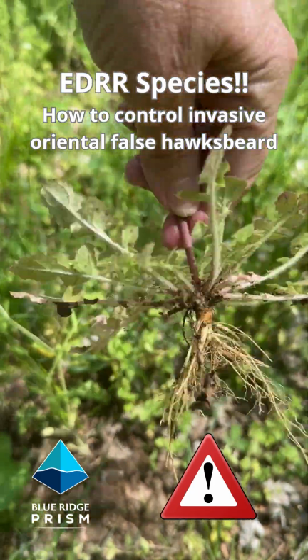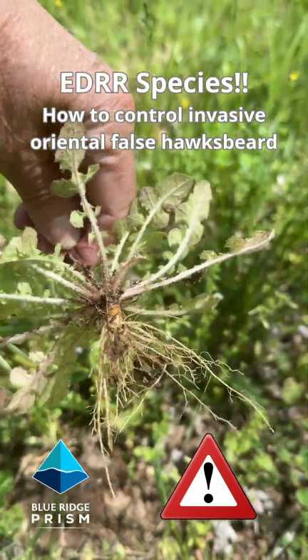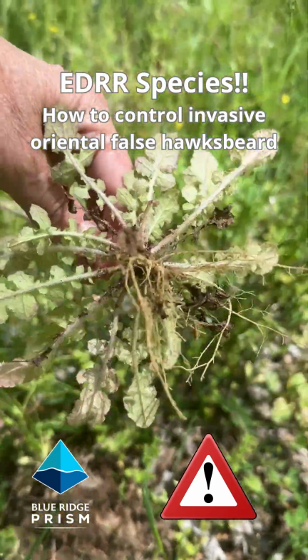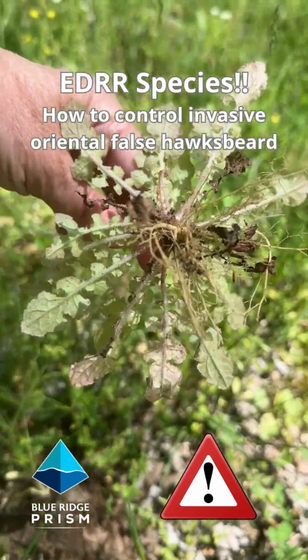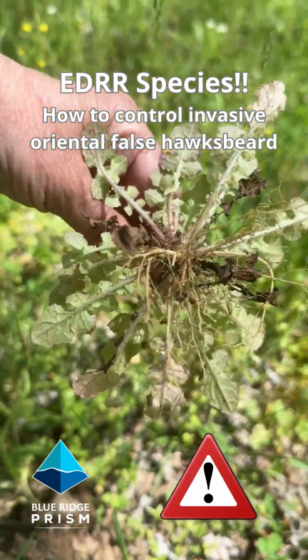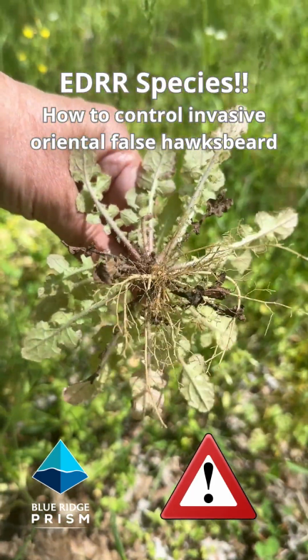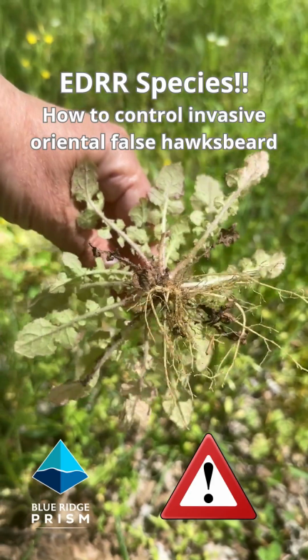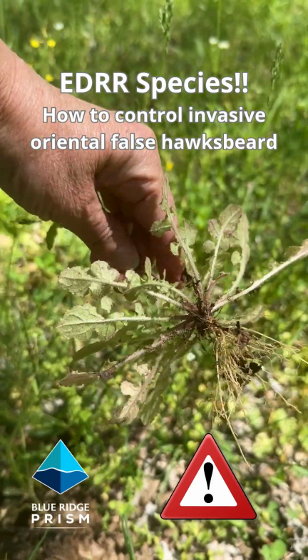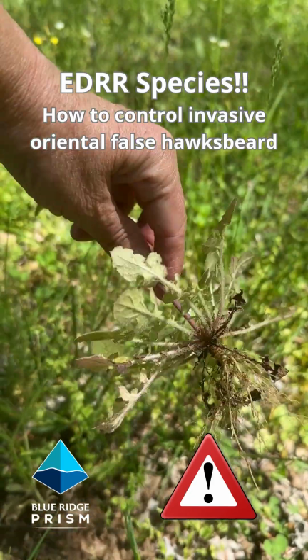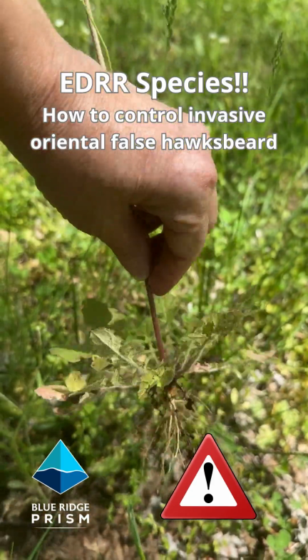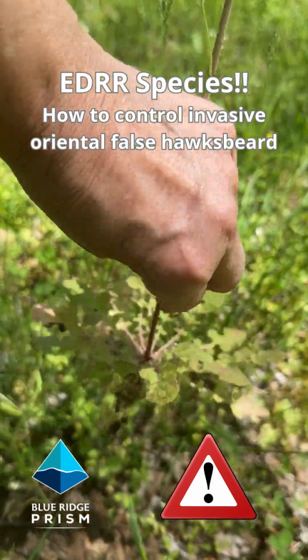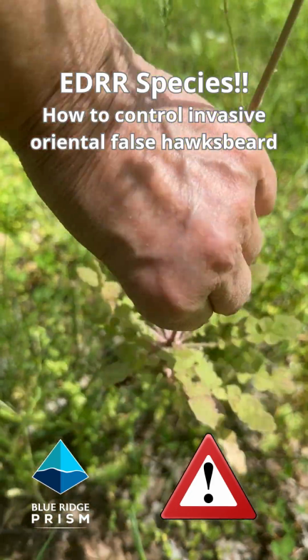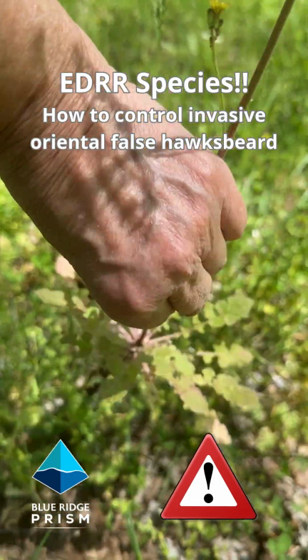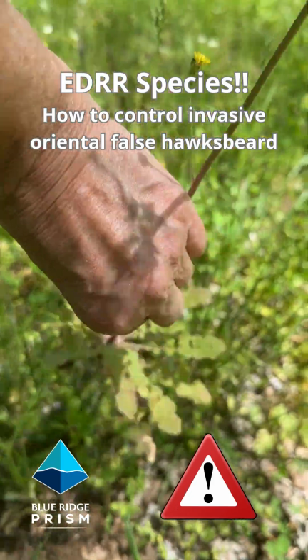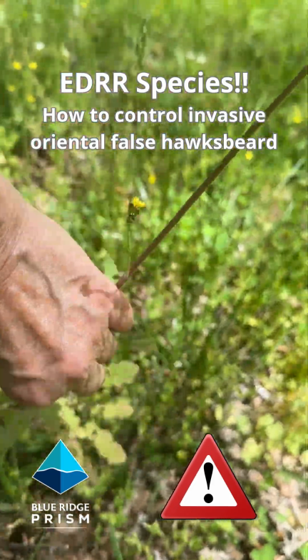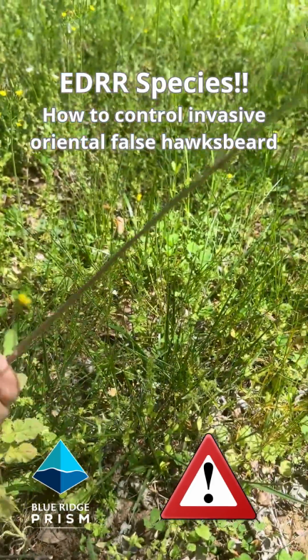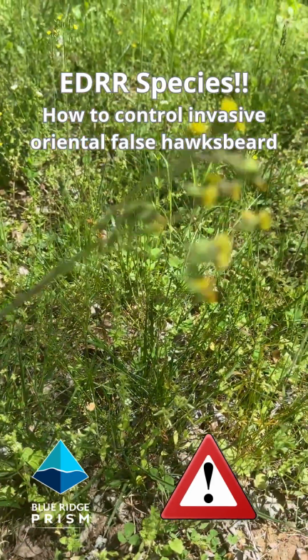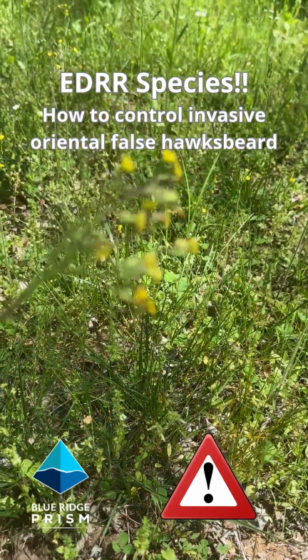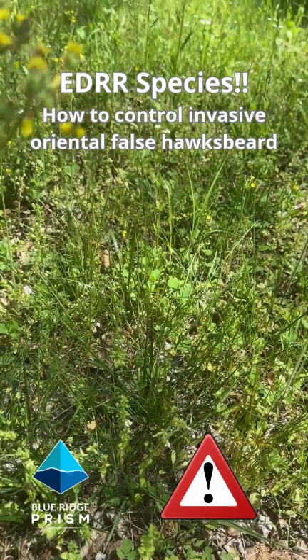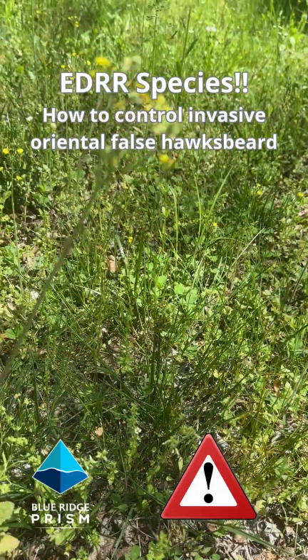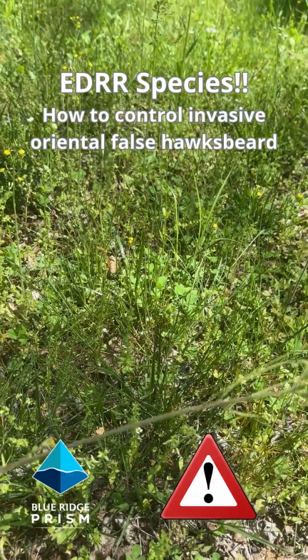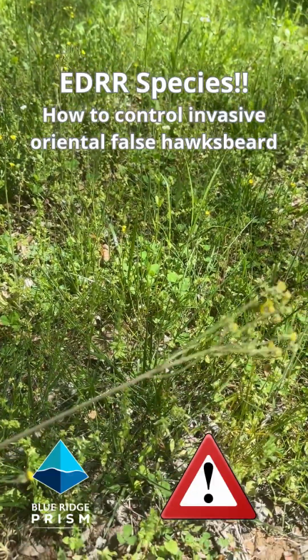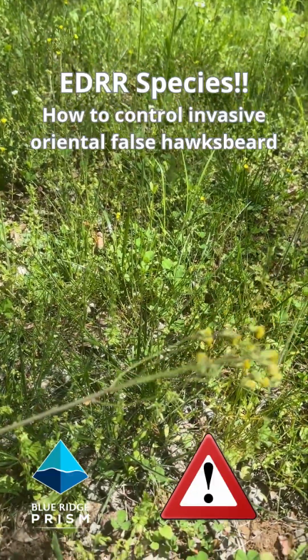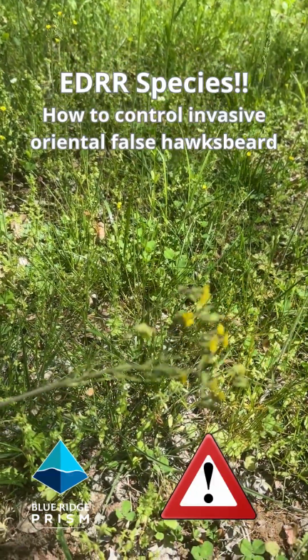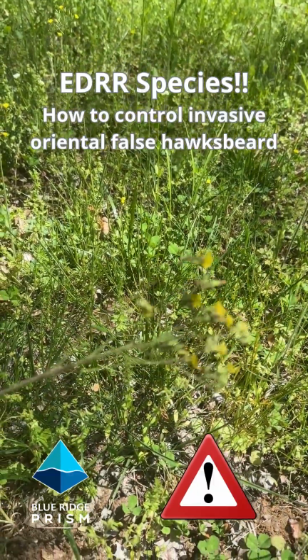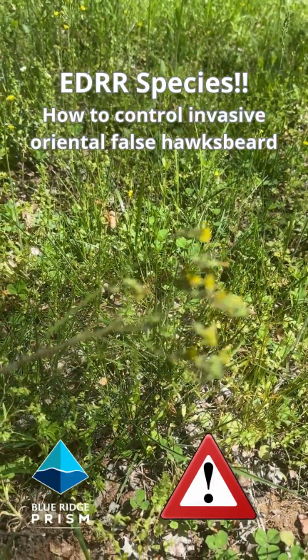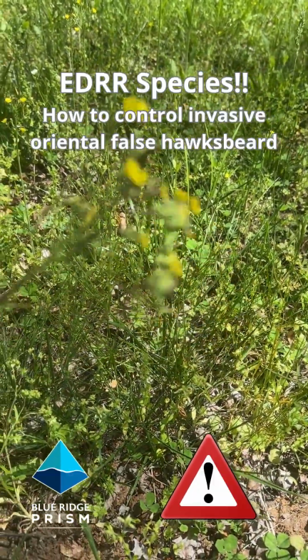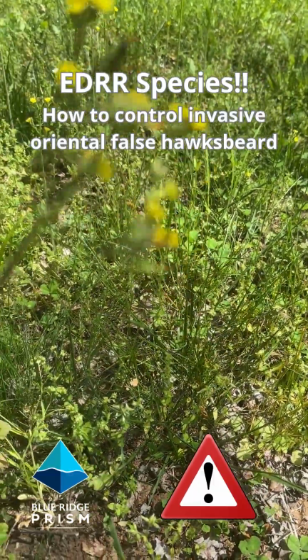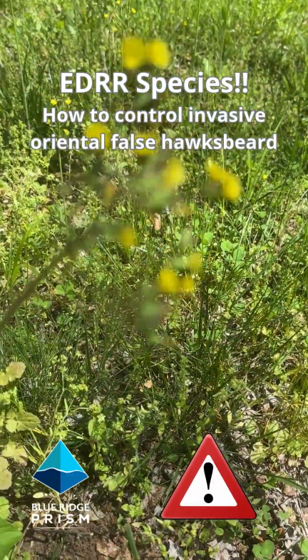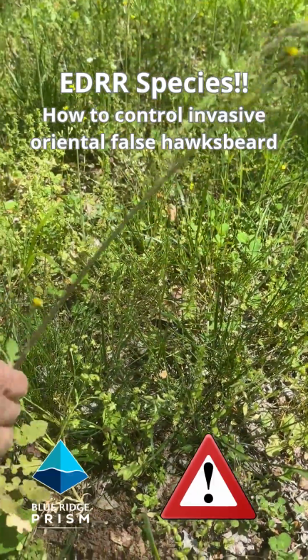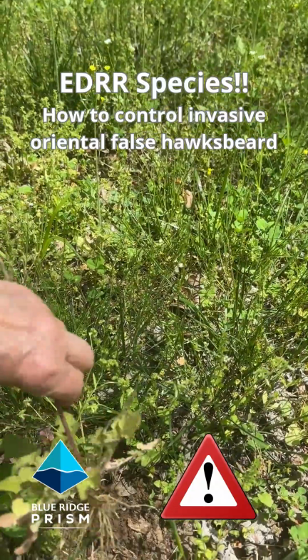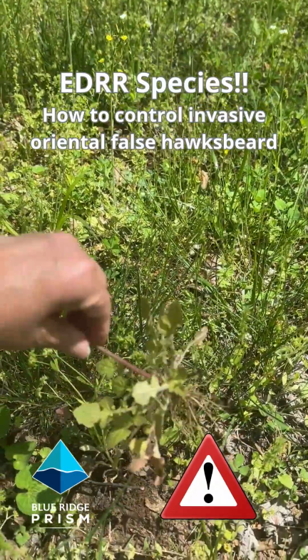You can see the rosette shape of the leaves. You want to get rid of that. I would recommend that you bag and trash this, or leave it to dry on a tarp. Make sure that it is completely dead.